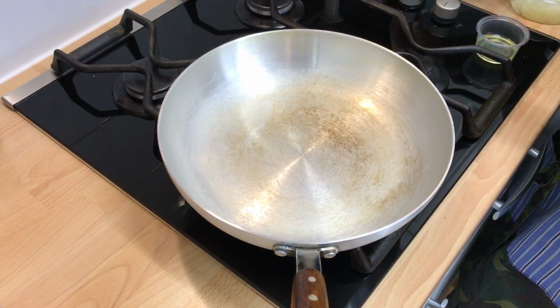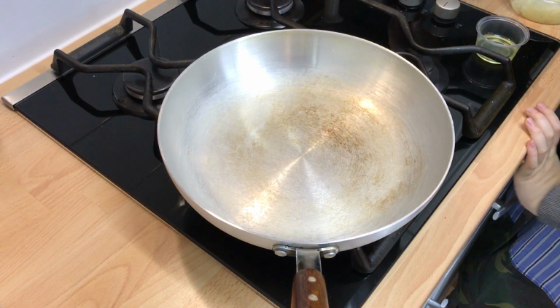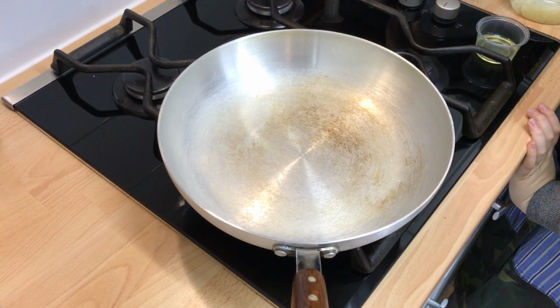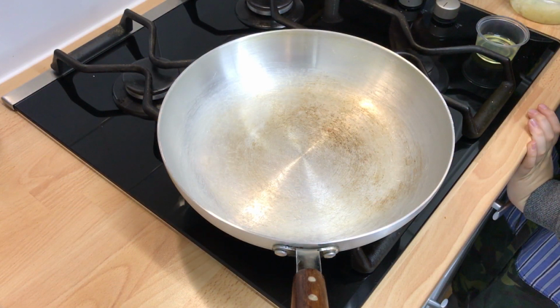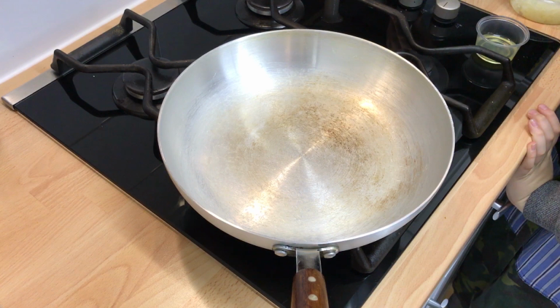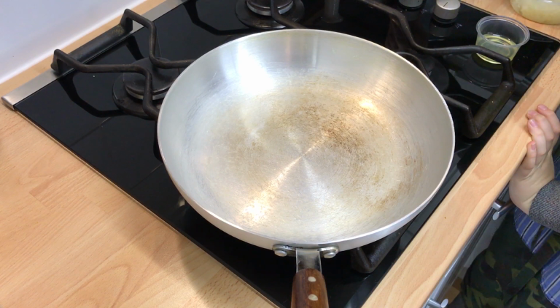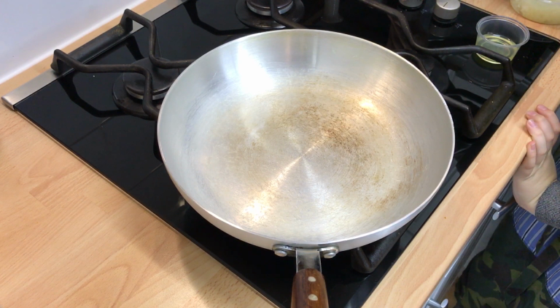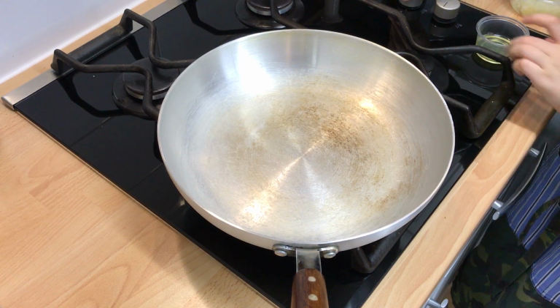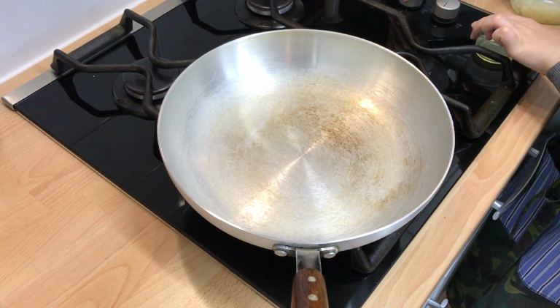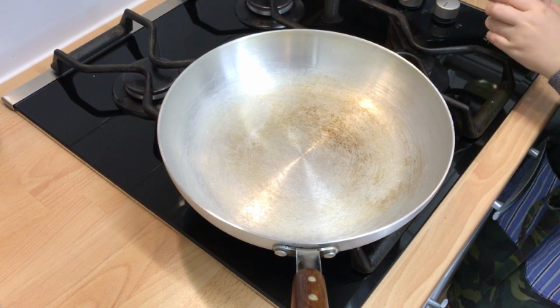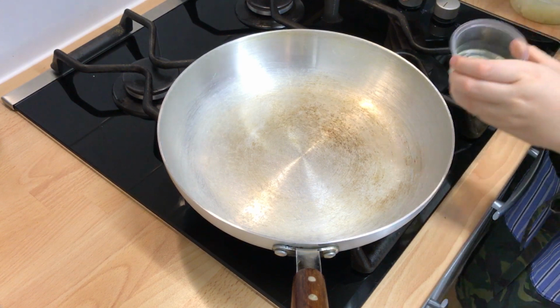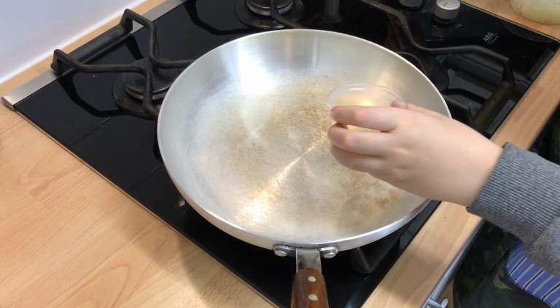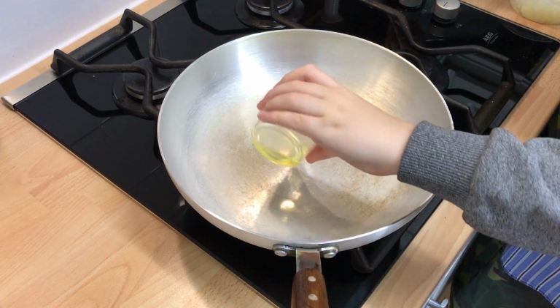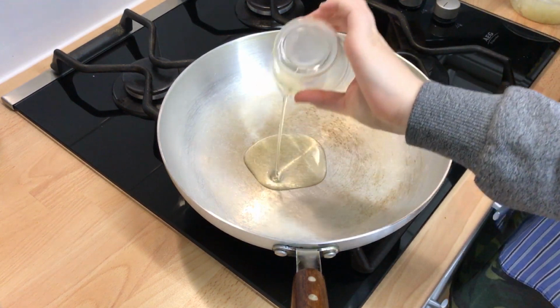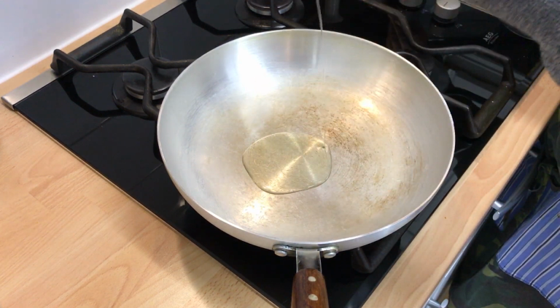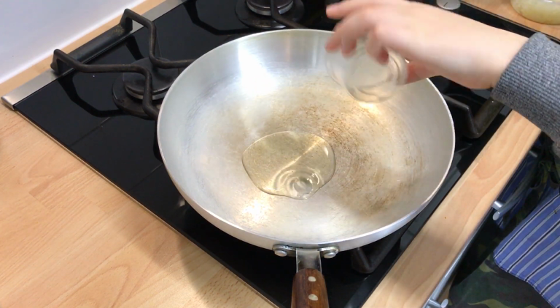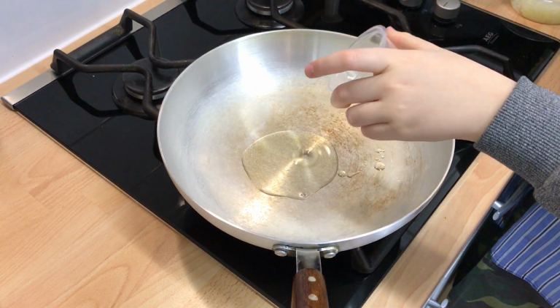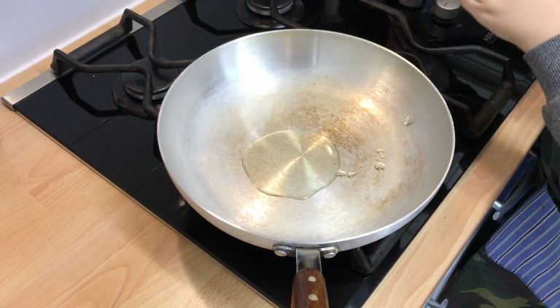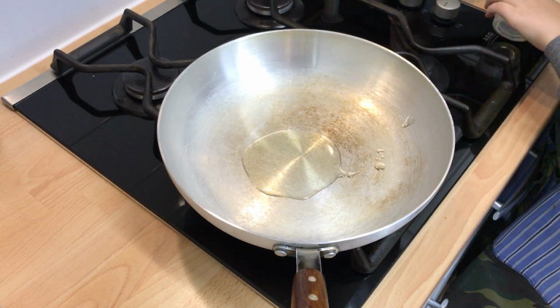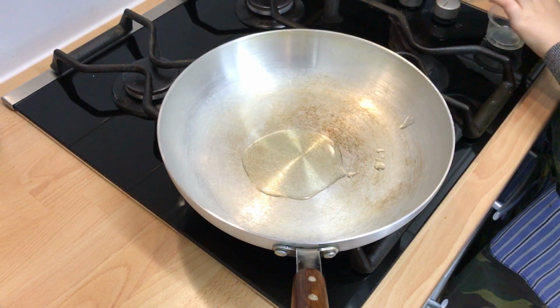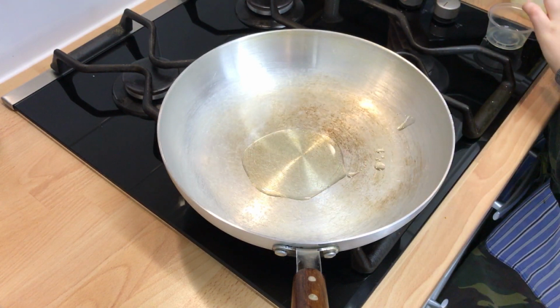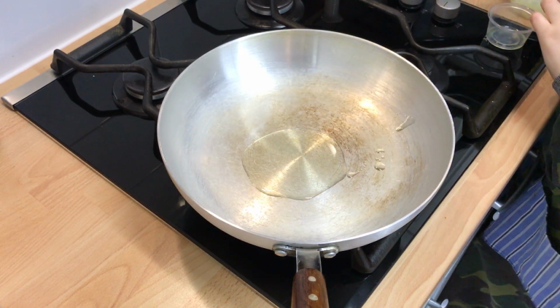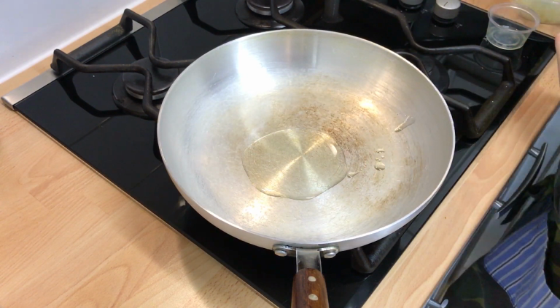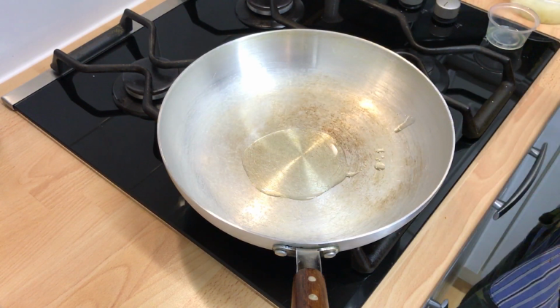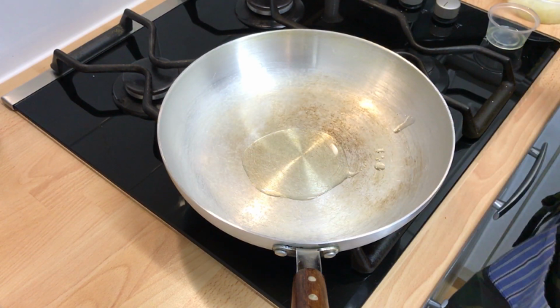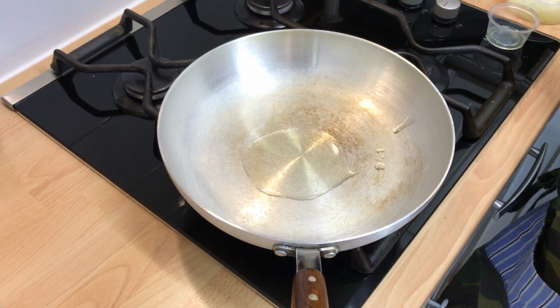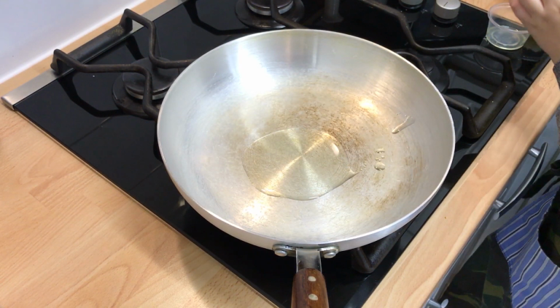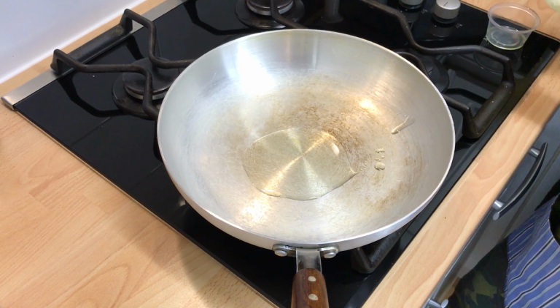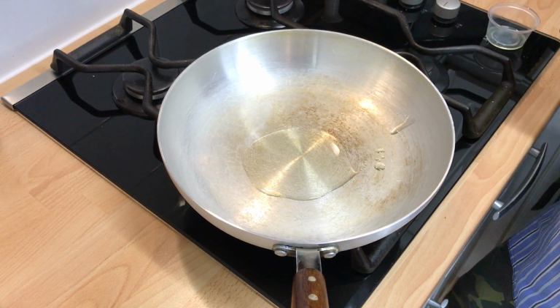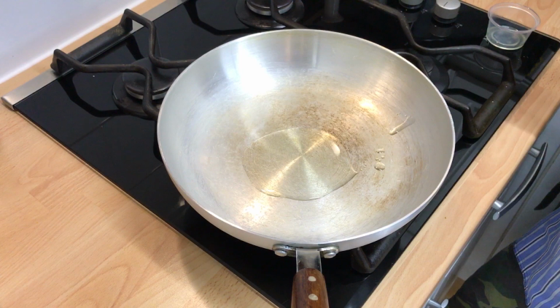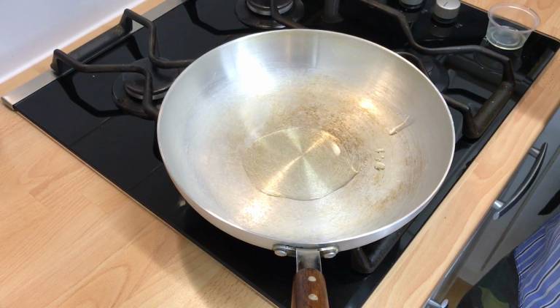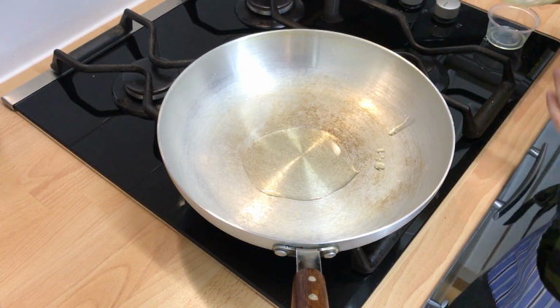To start, heat a pan and add the oil. Once hot, fry the grated onions until they soften.